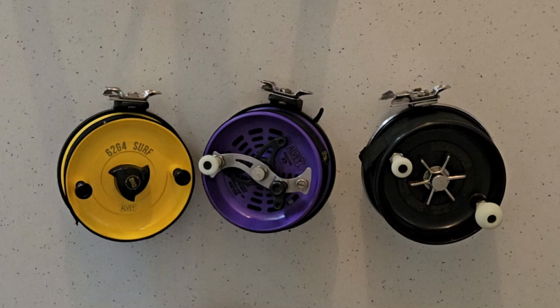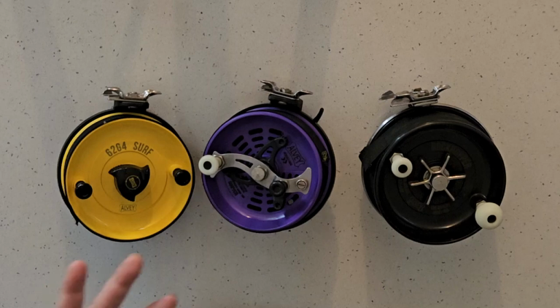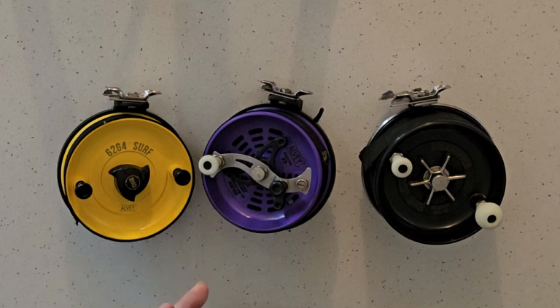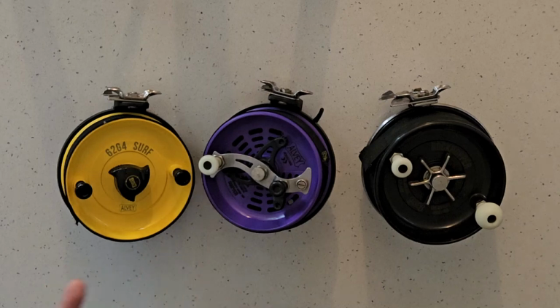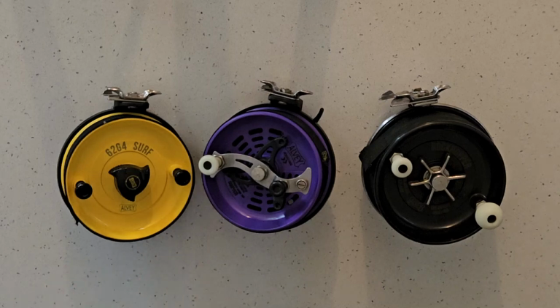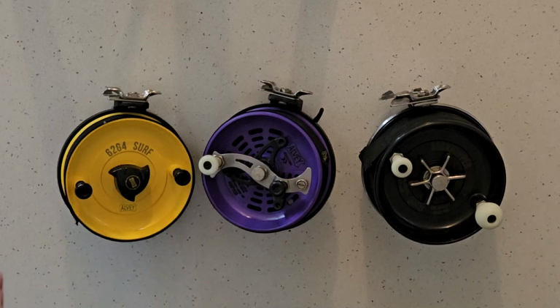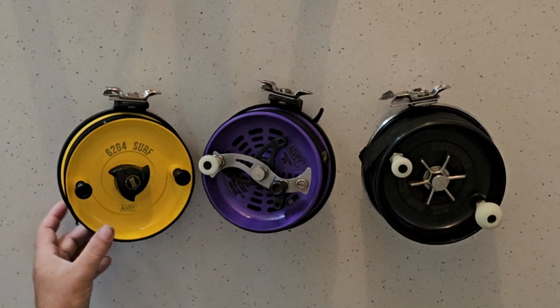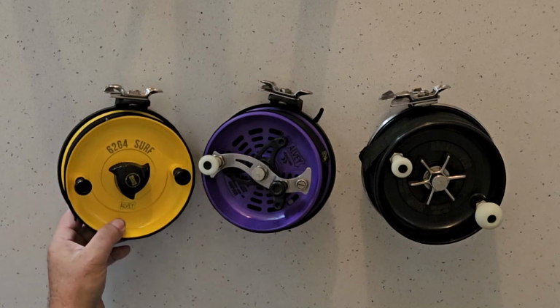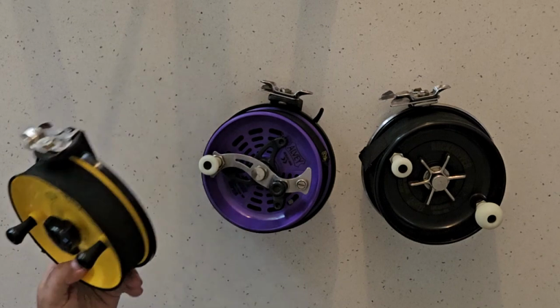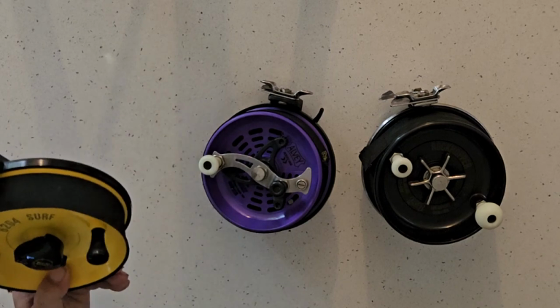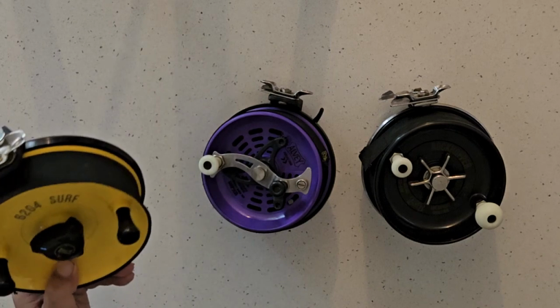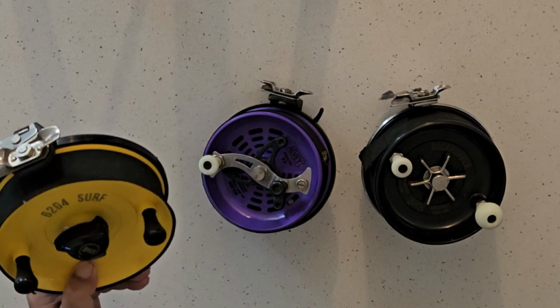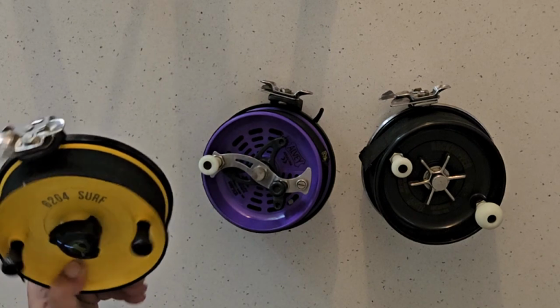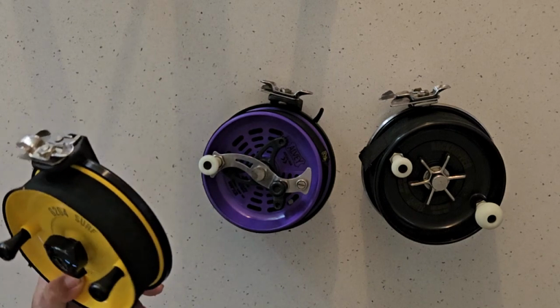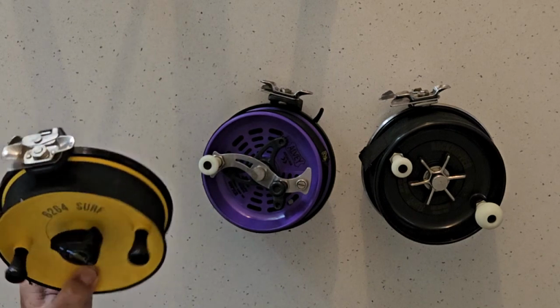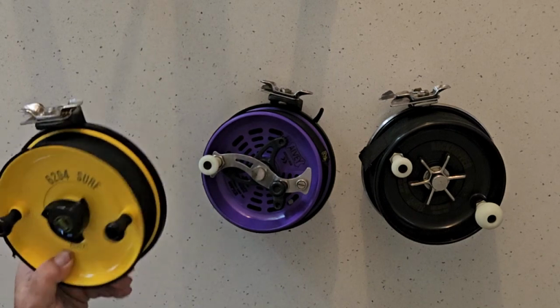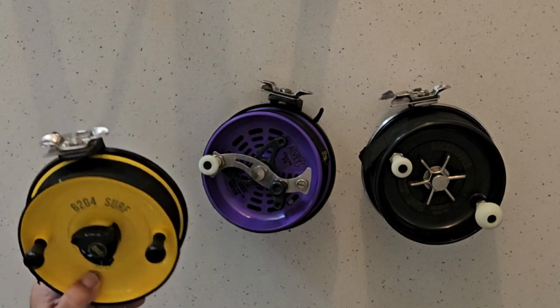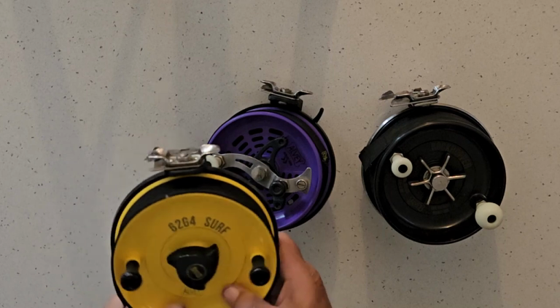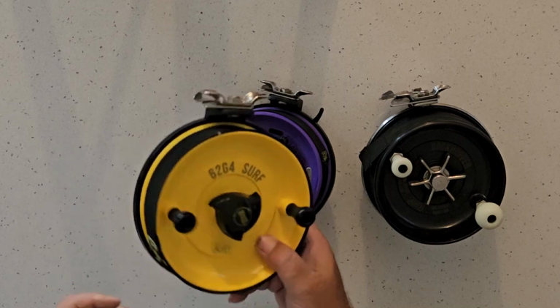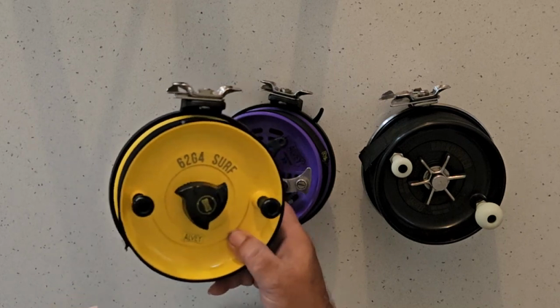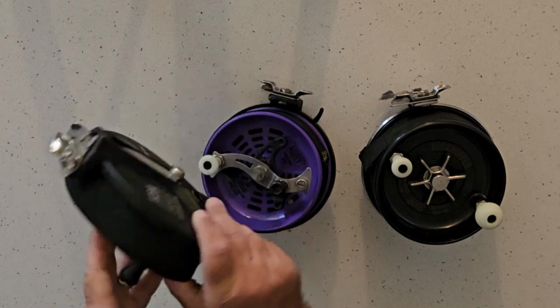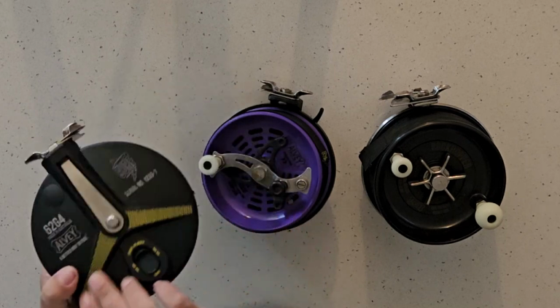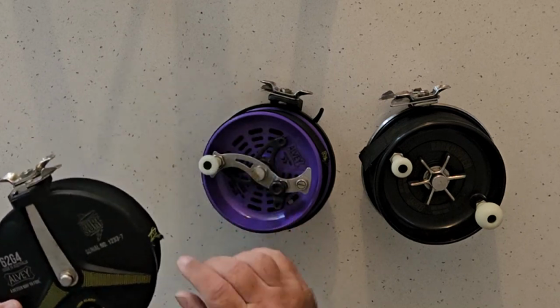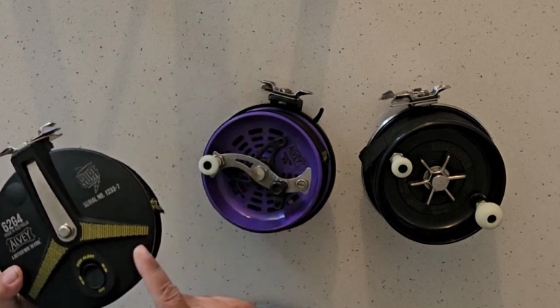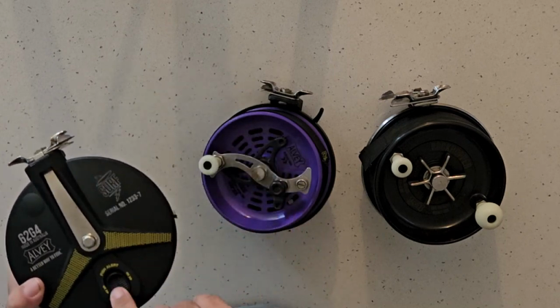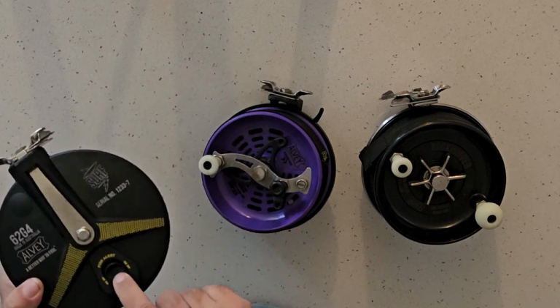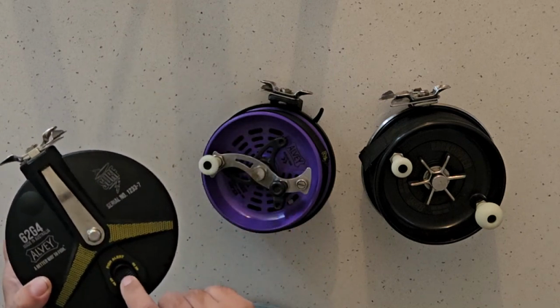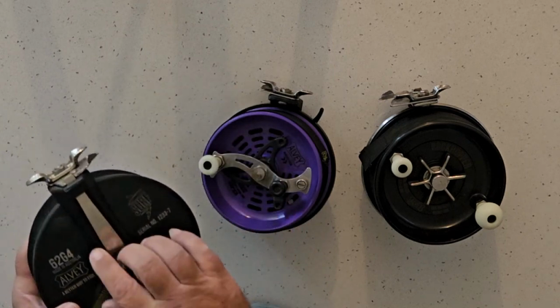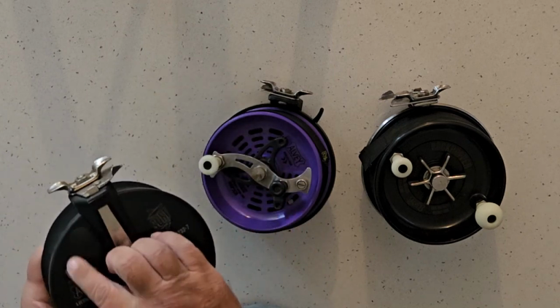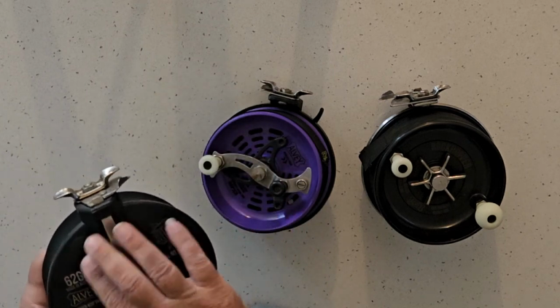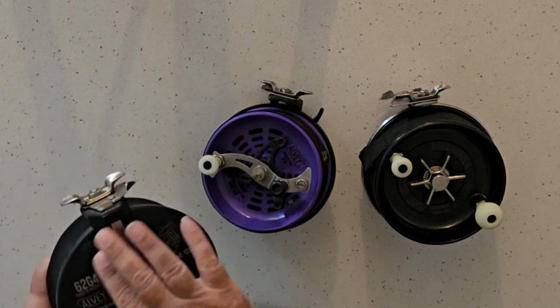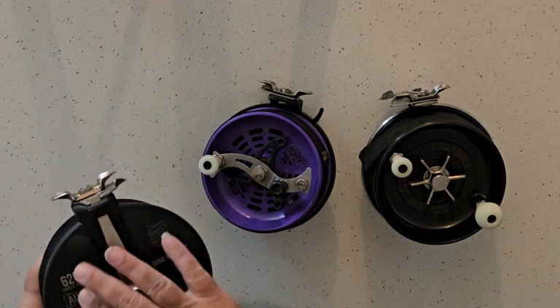There's three main types in the range. There's the direct-to-wind ones — as you can tell it just looks like a normal Albie, only the fish alert in the back, there's no drag button.